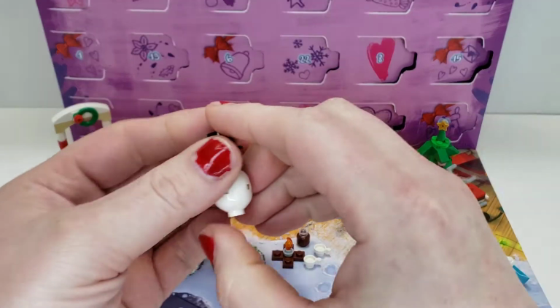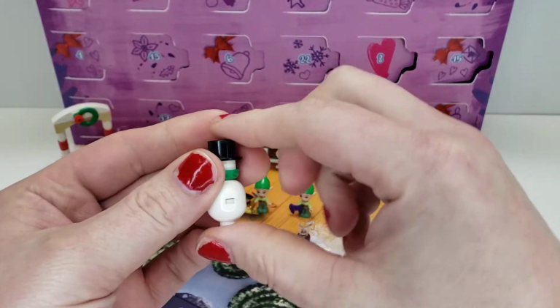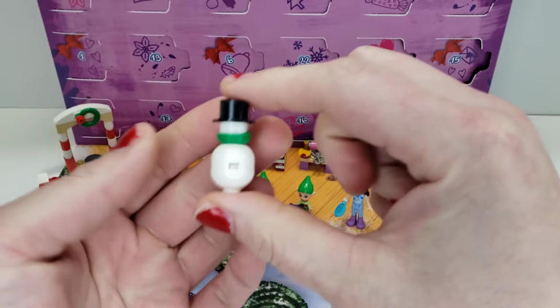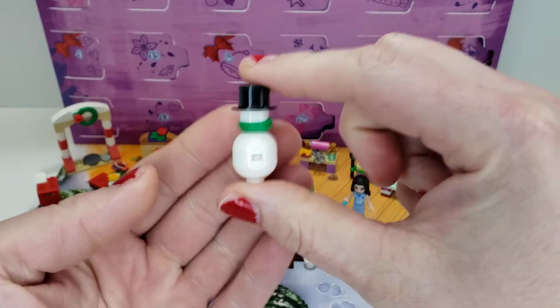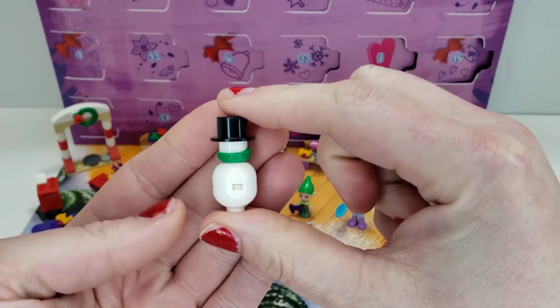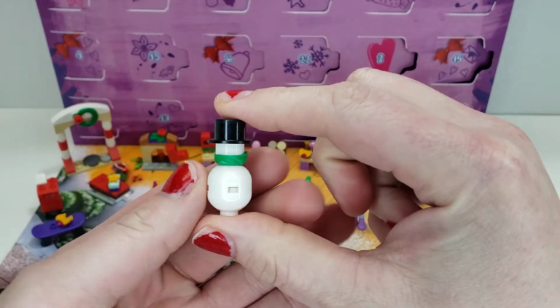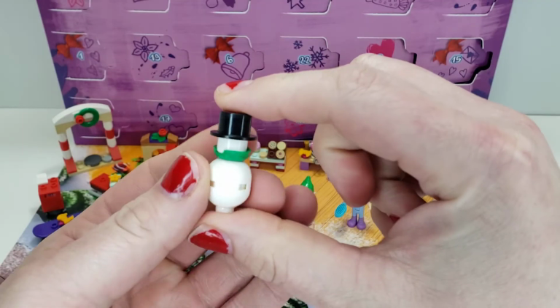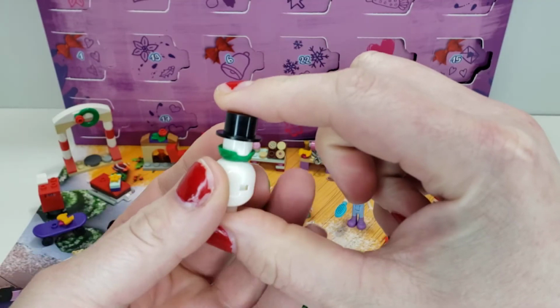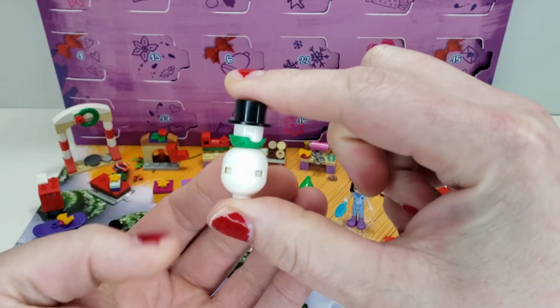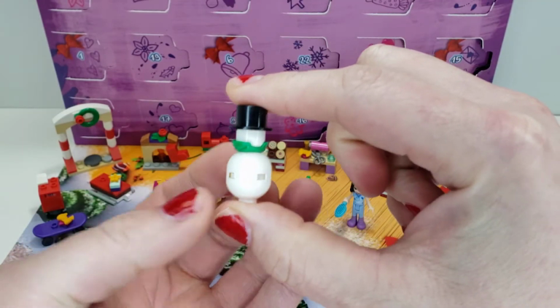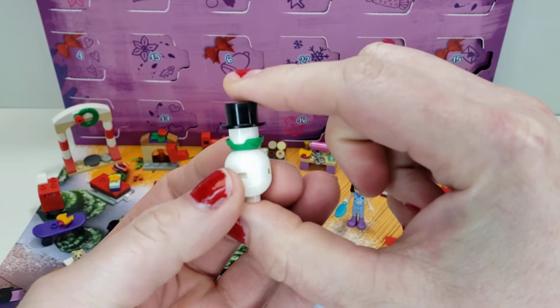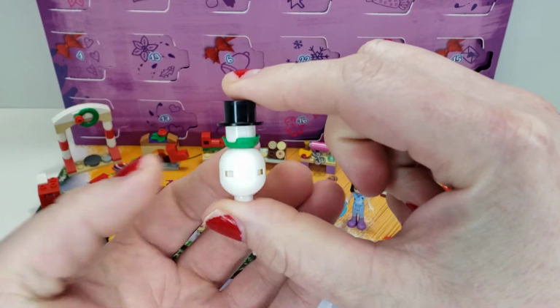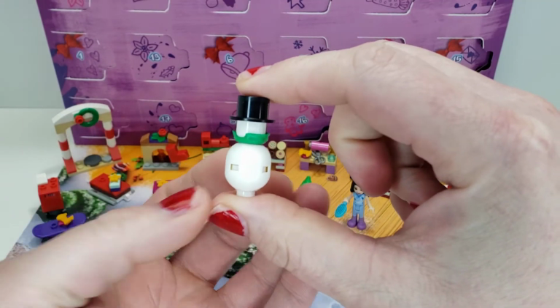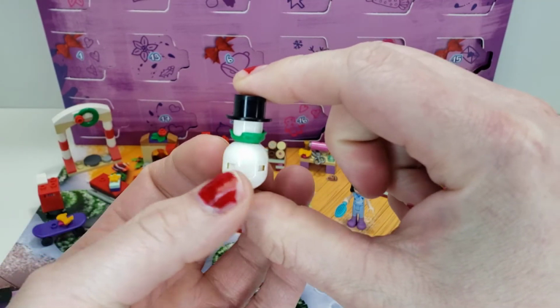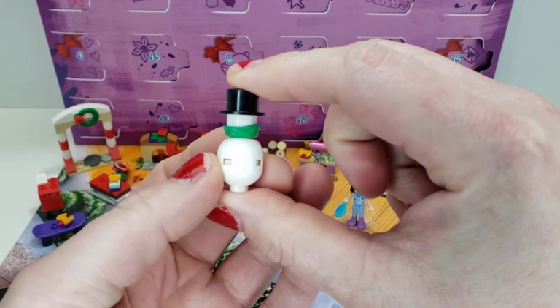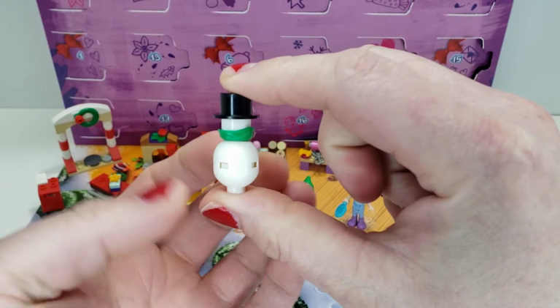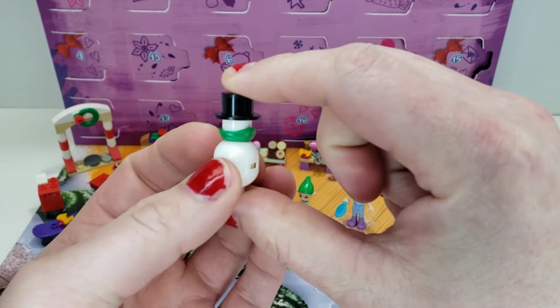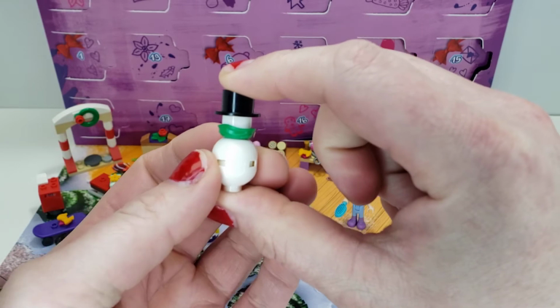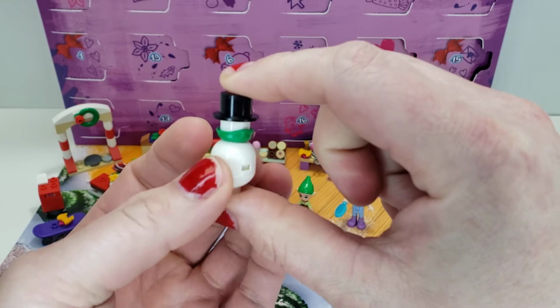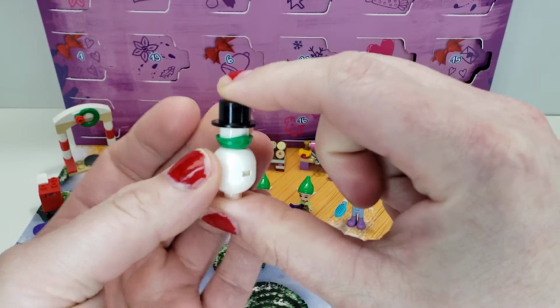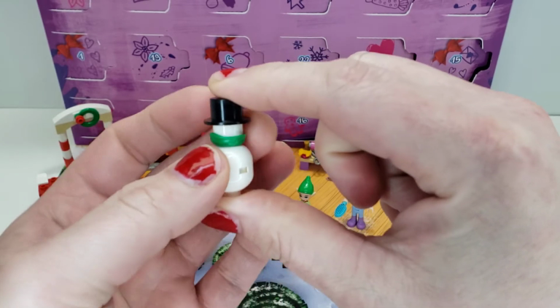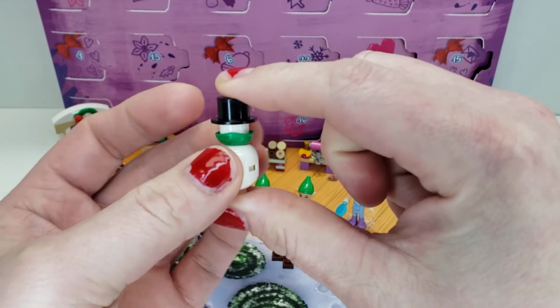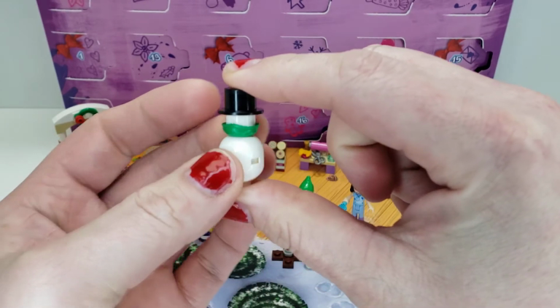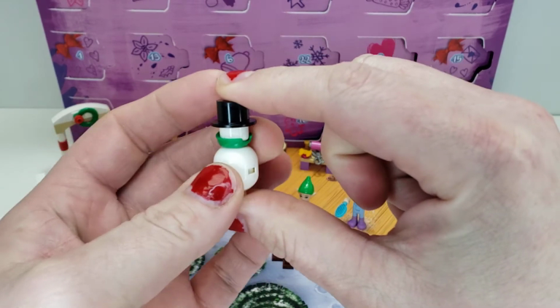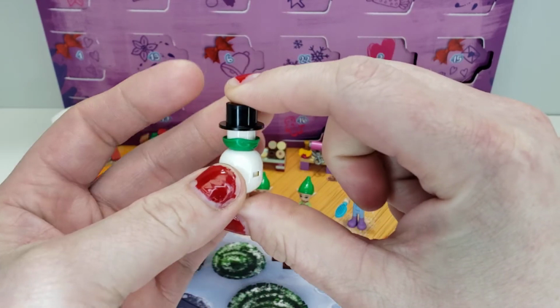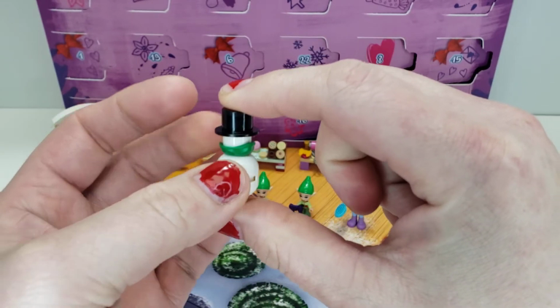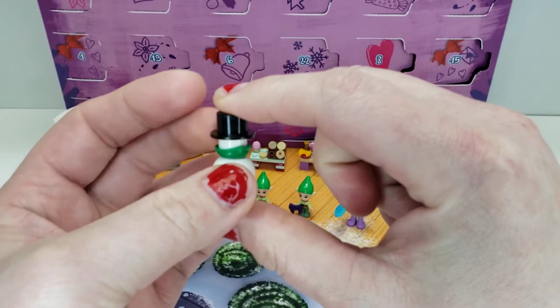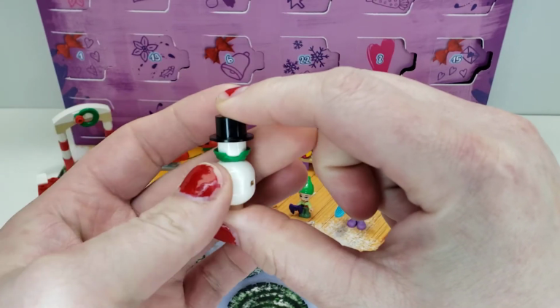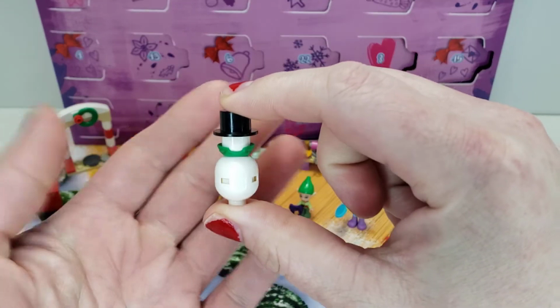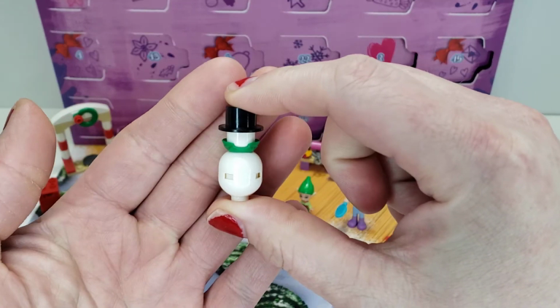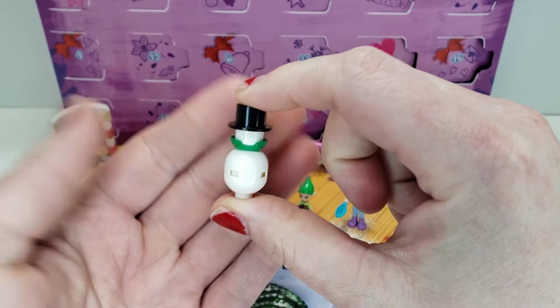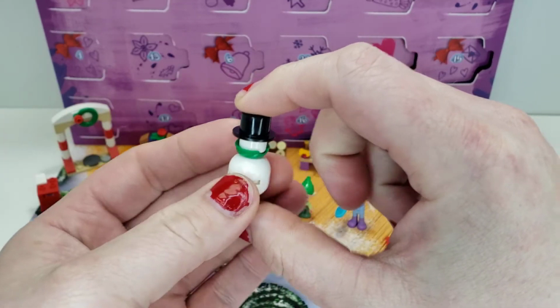Here we have a simple snowman — very simple, no arms, no other details besides the fact that he's got a scarf. Does come with the top hat though.